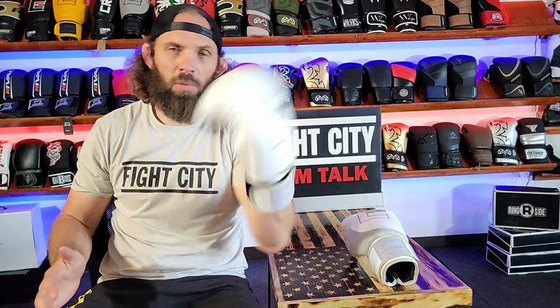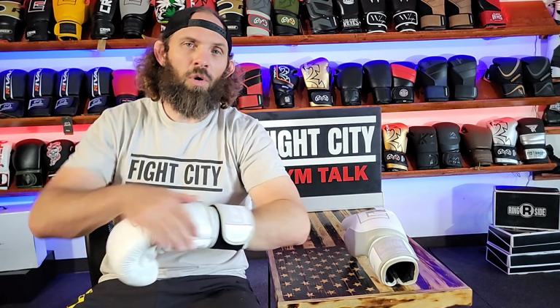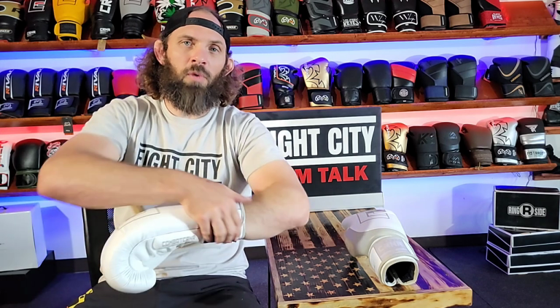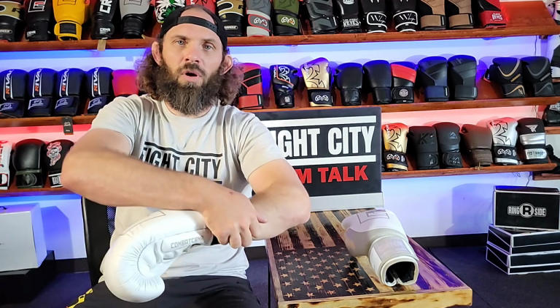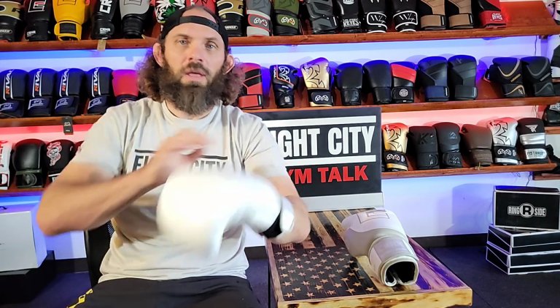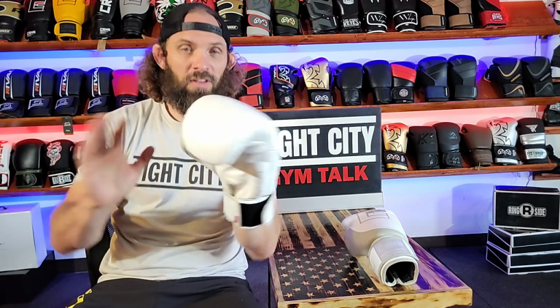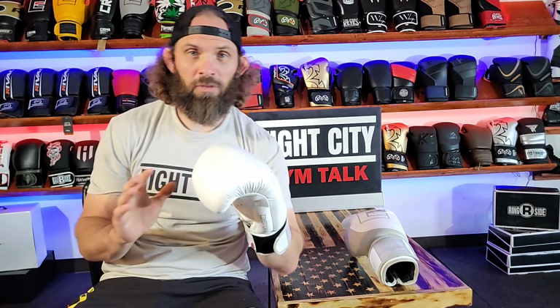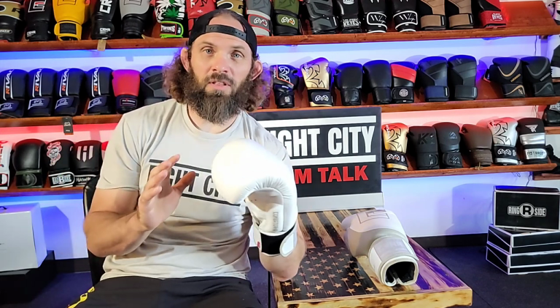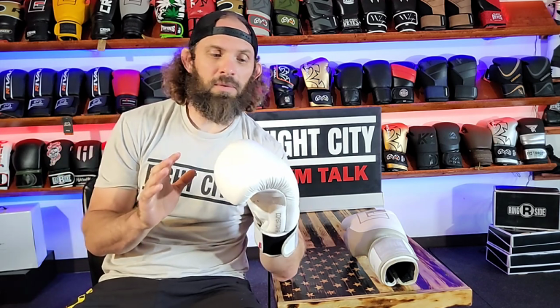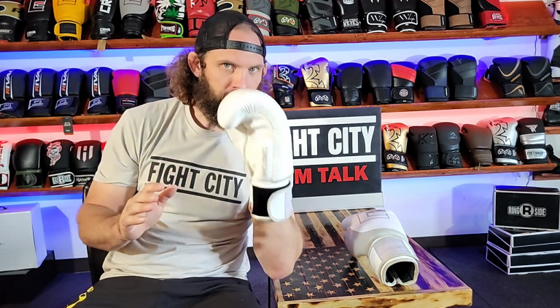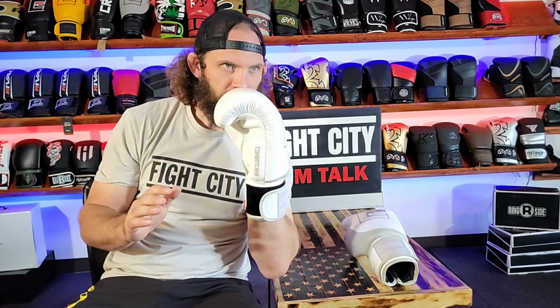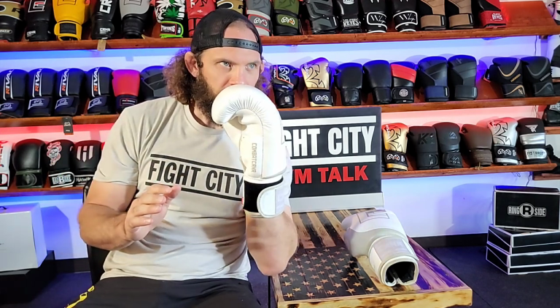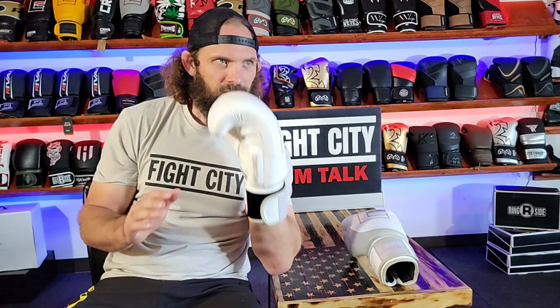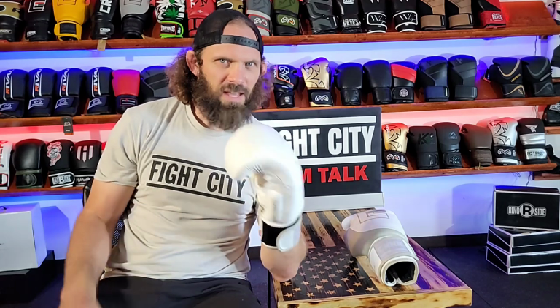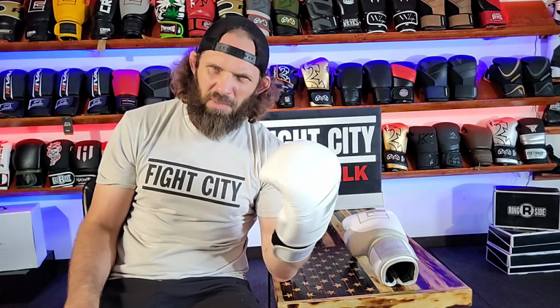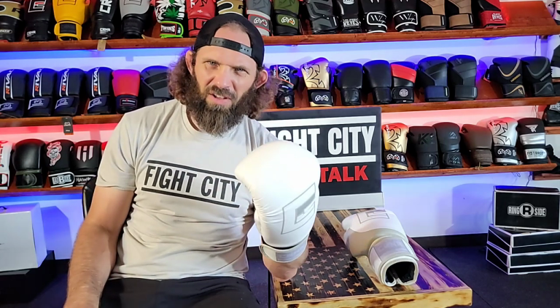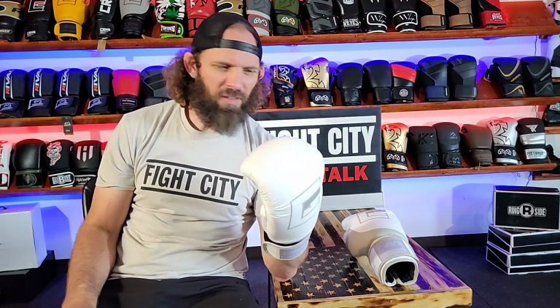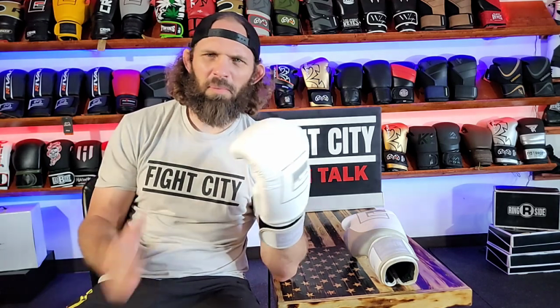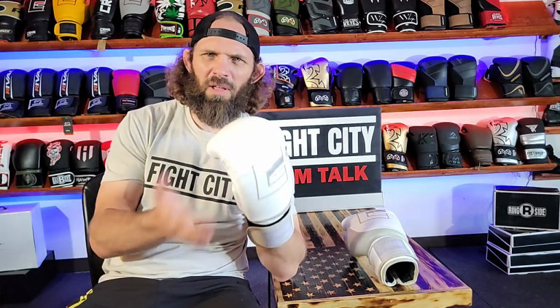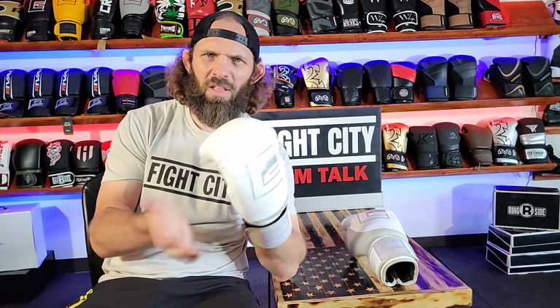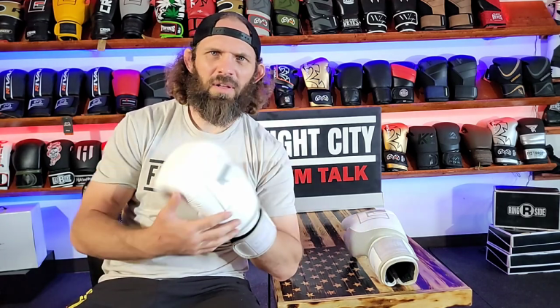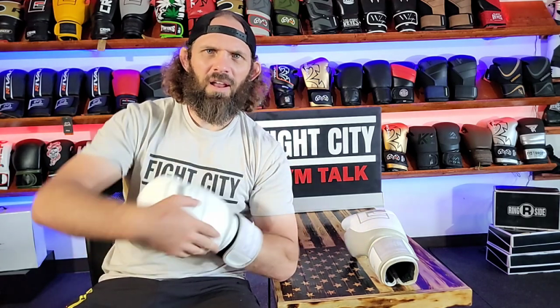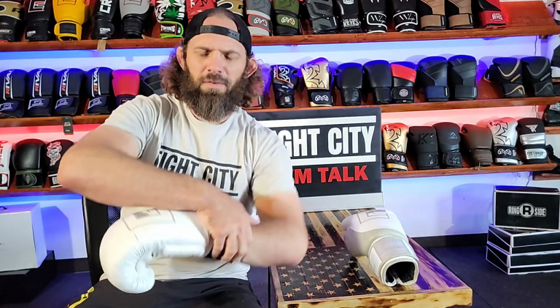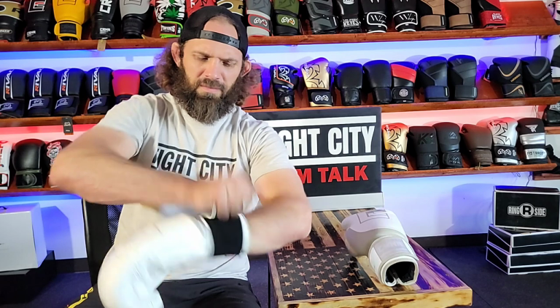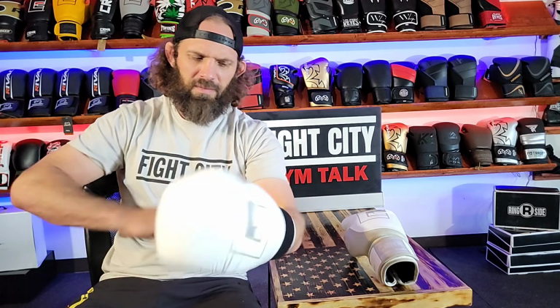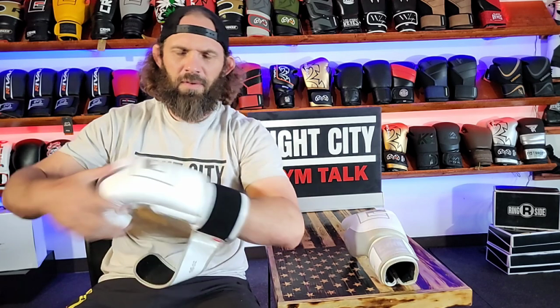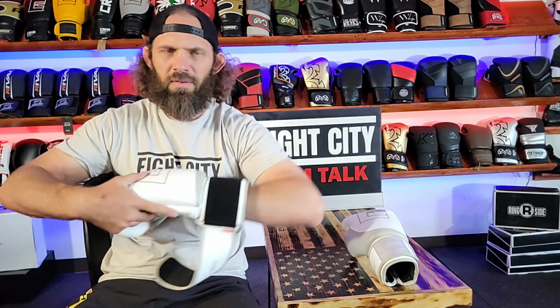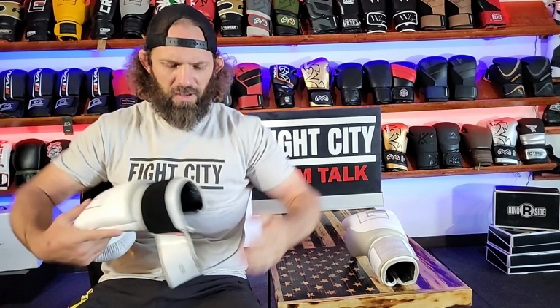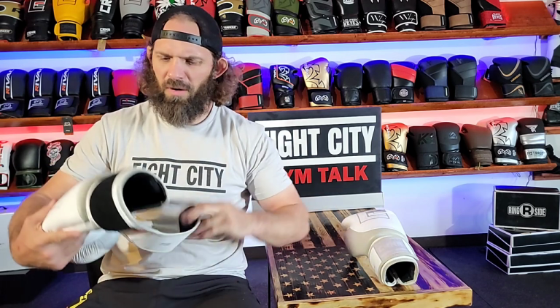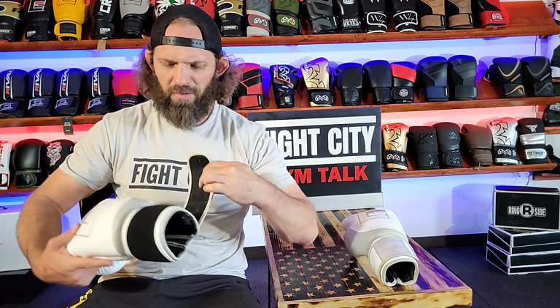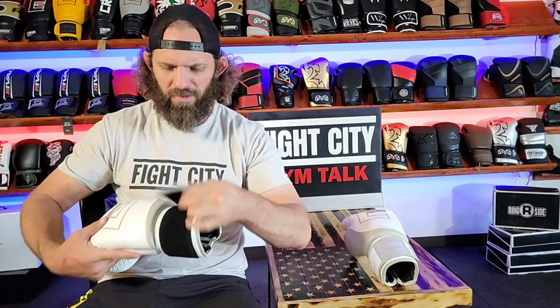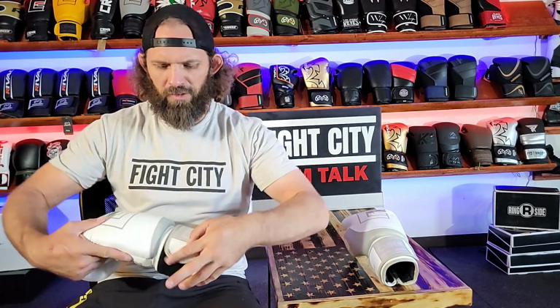Durable foam, durable velcro. Let me say something else about these gloves — they smell good. This is the best smelling glove that I've ever seen or been around. This glove is awesome.